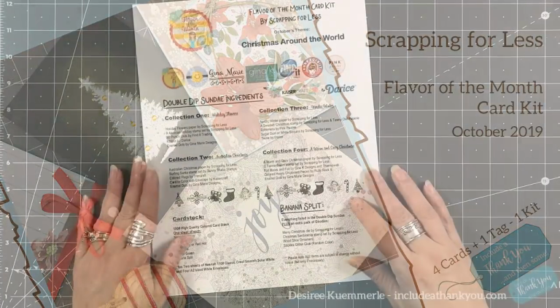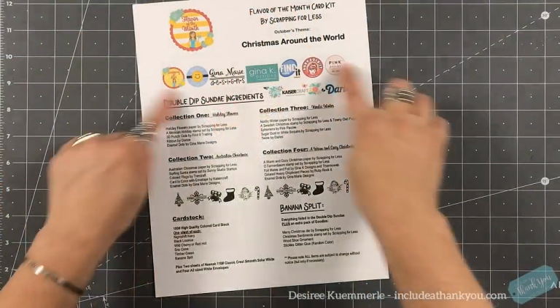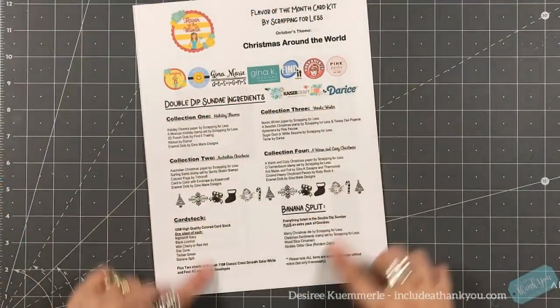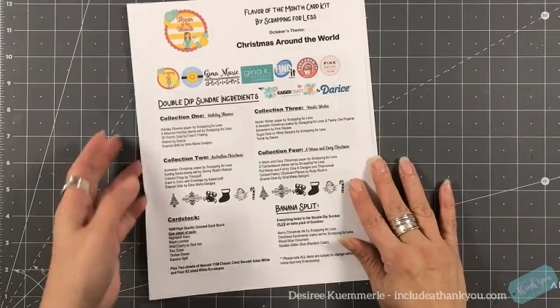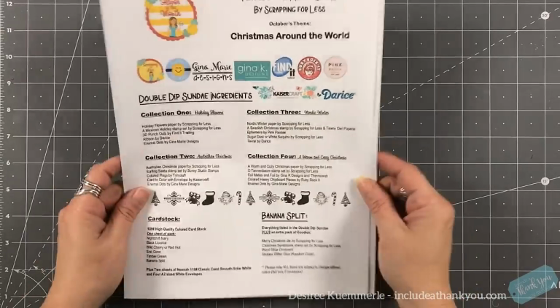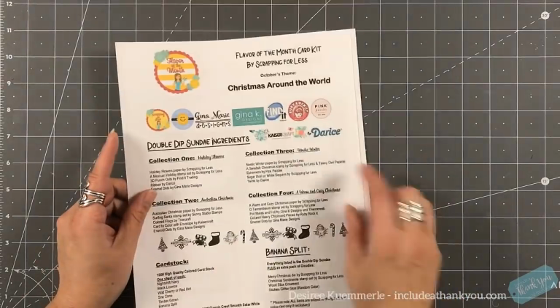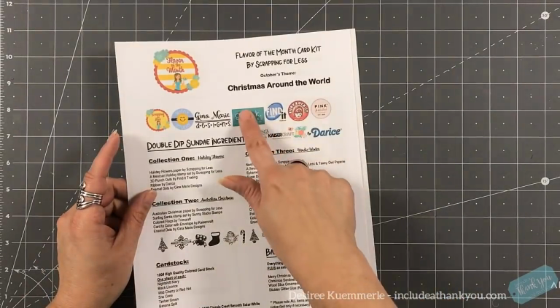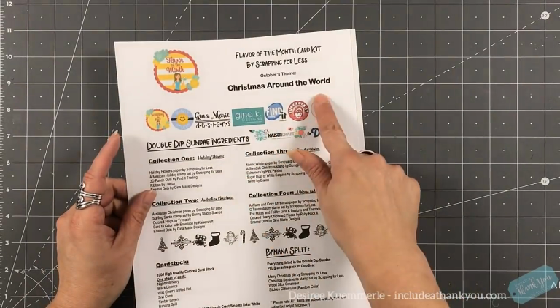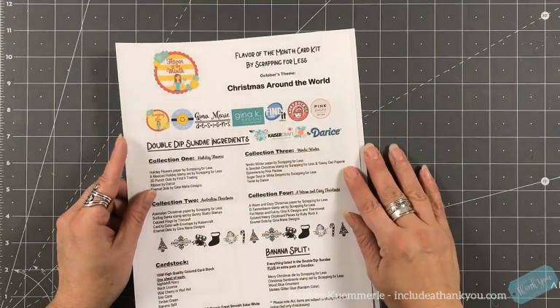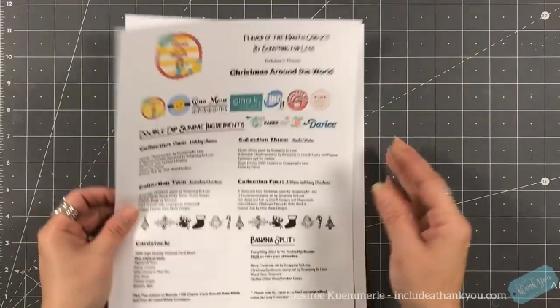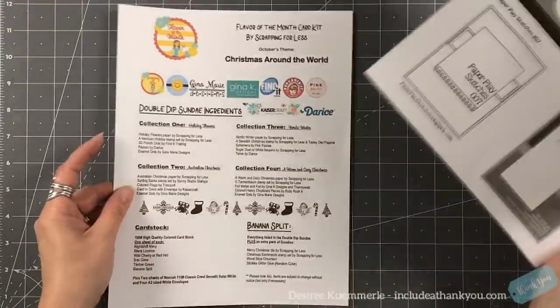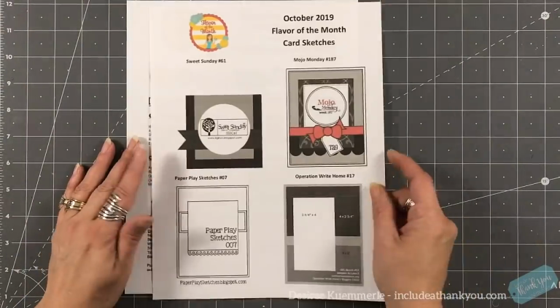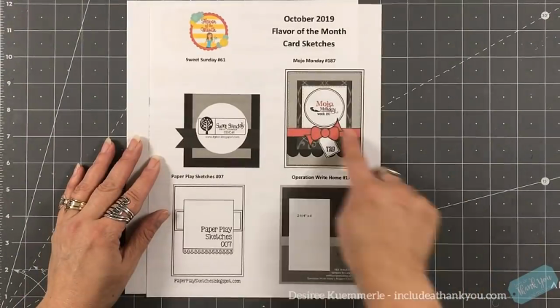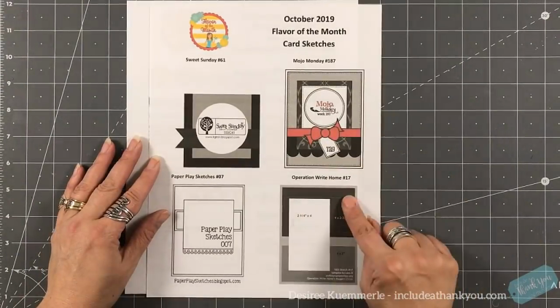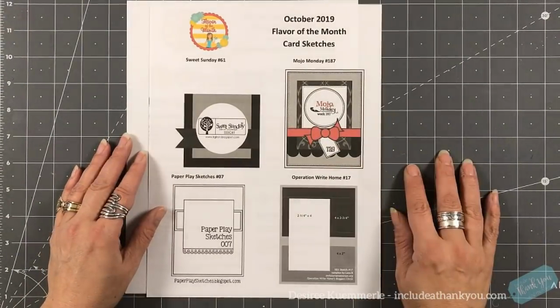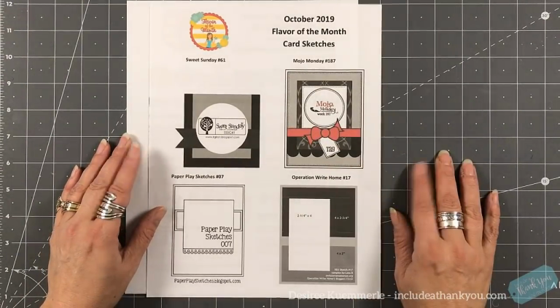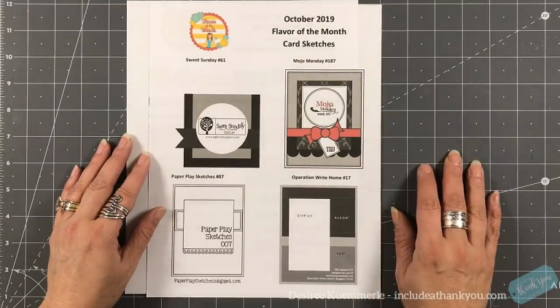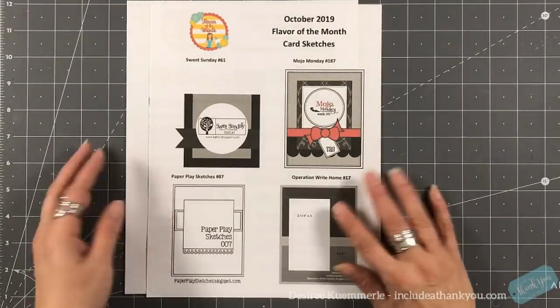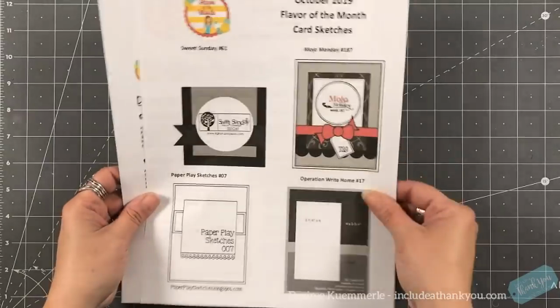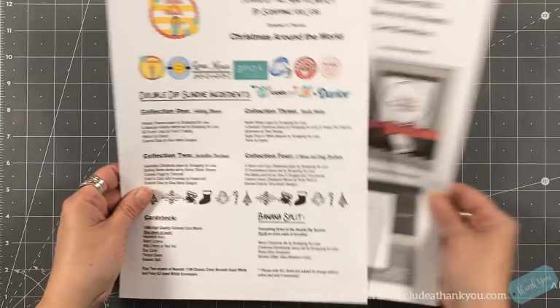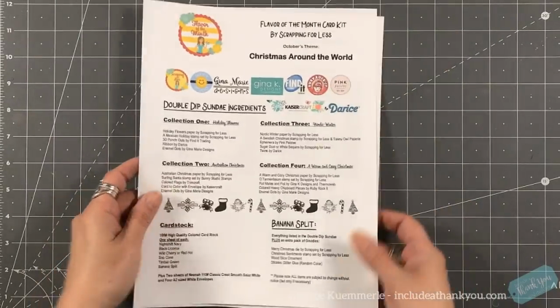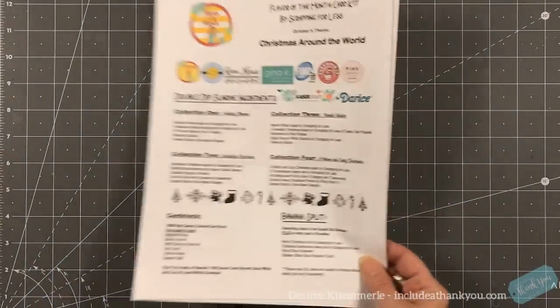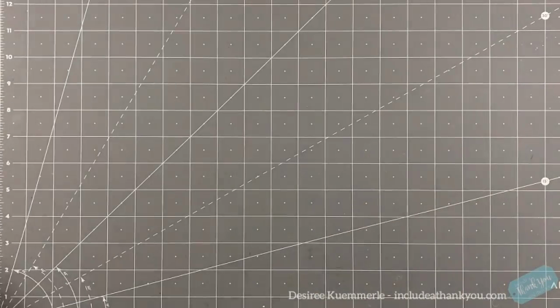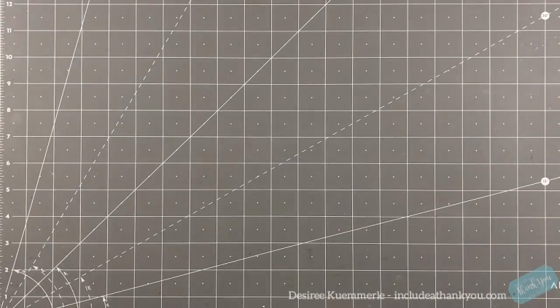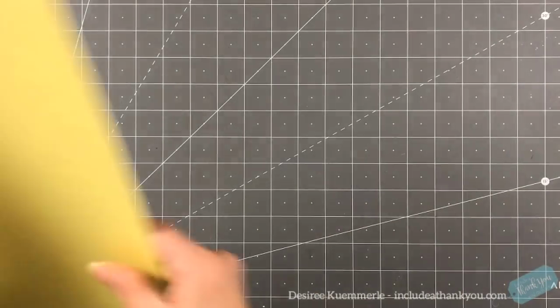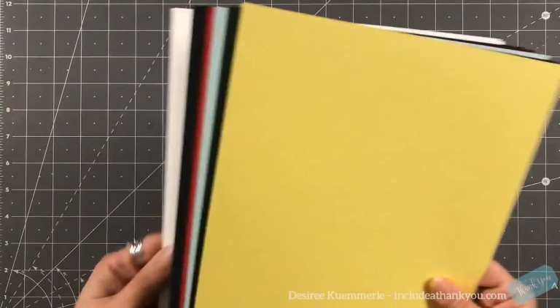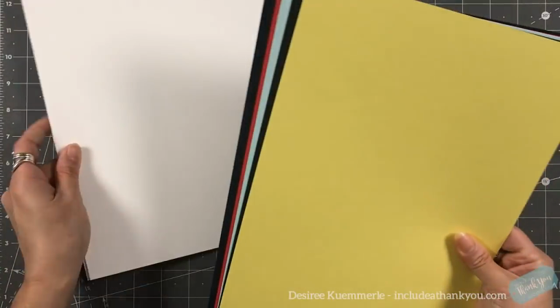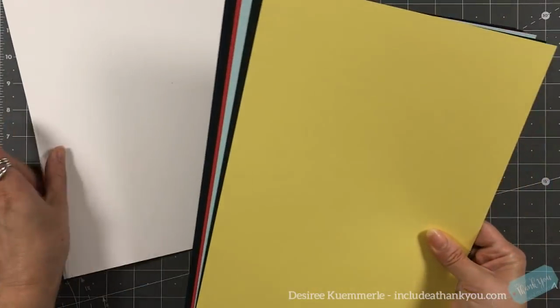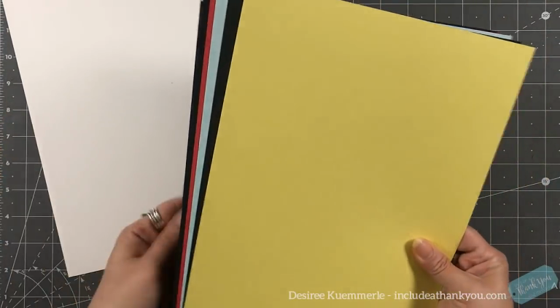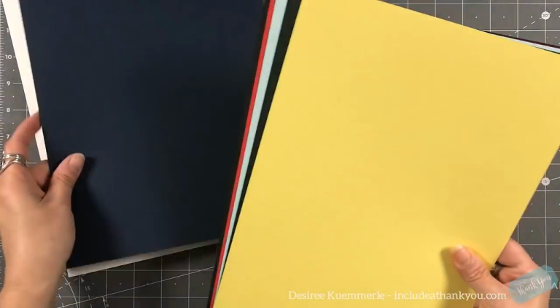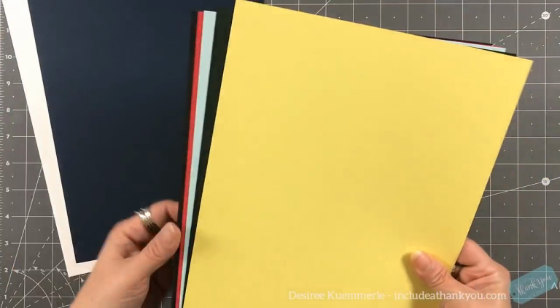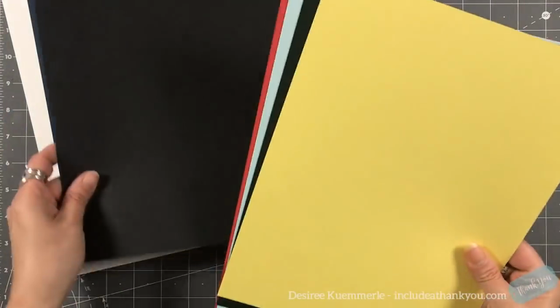October's theme is called Christmas Around the World. As always, there's an ingredient sheet and a download that will be available, and links will be down below in my video description.